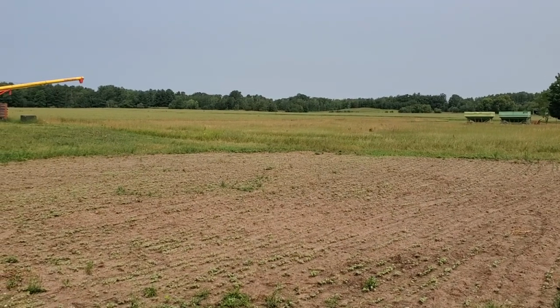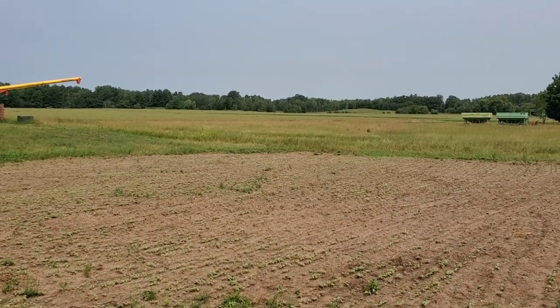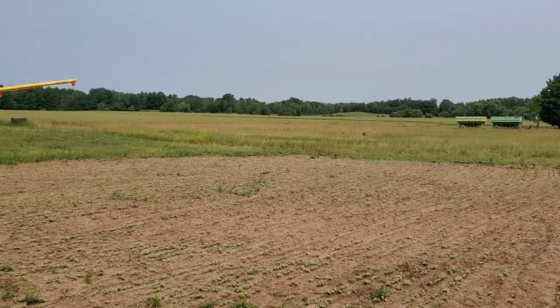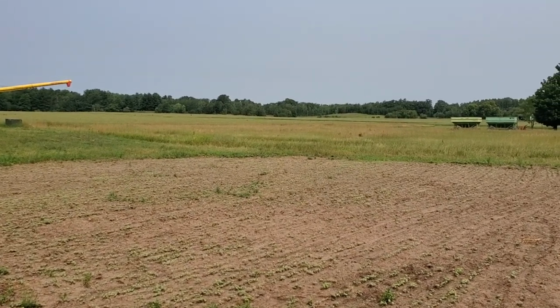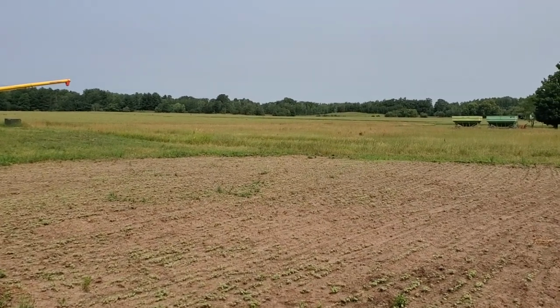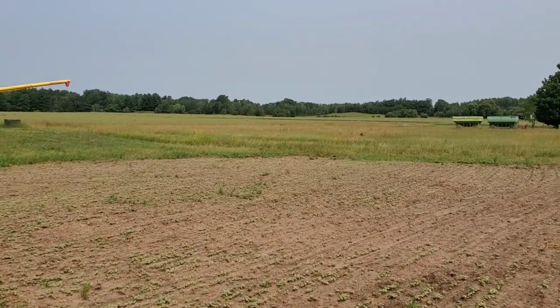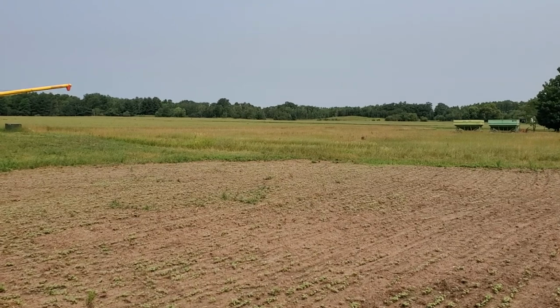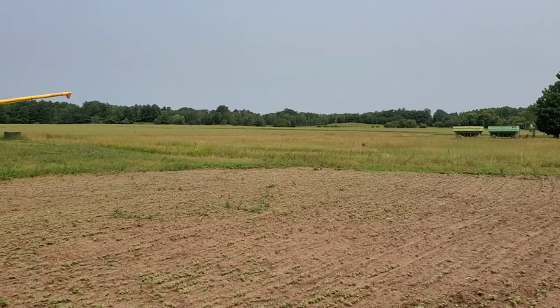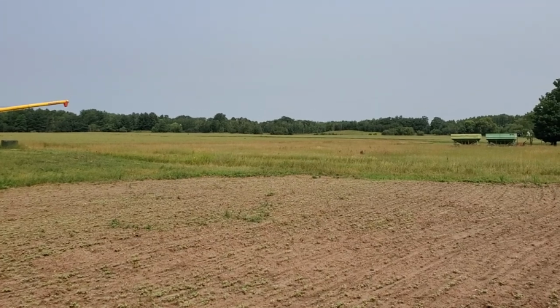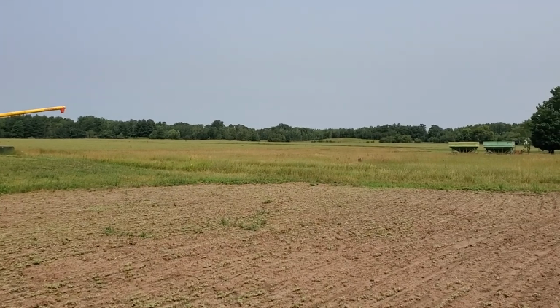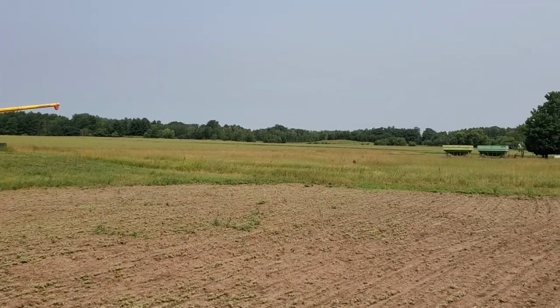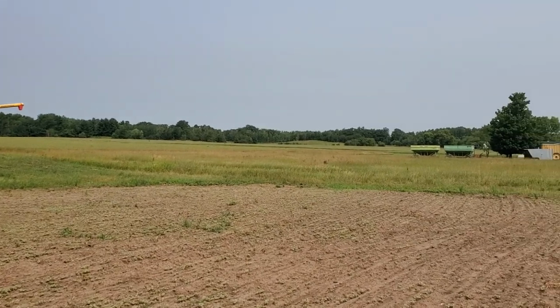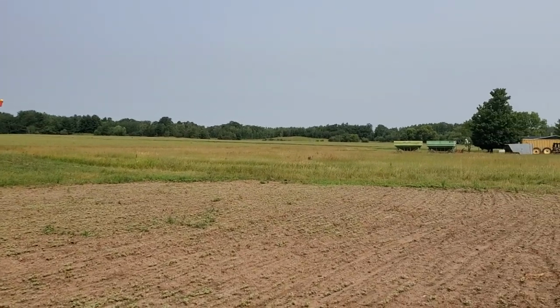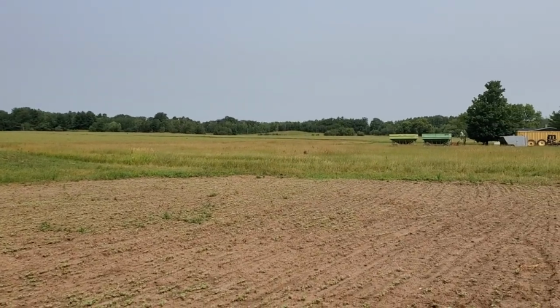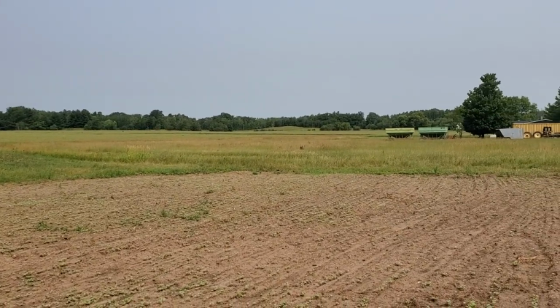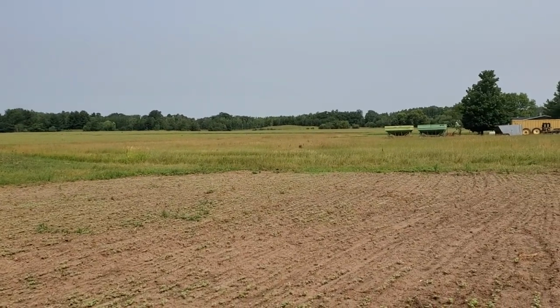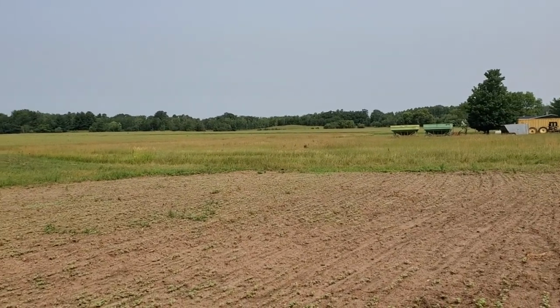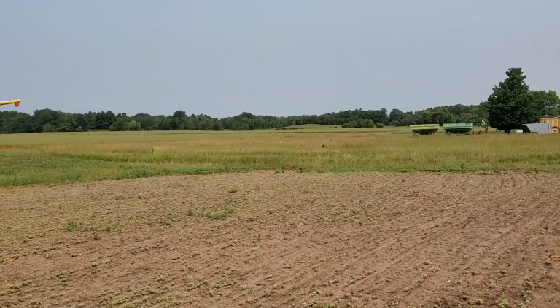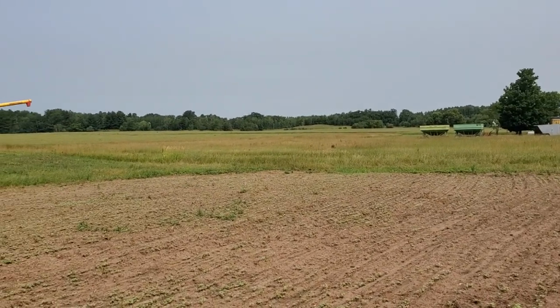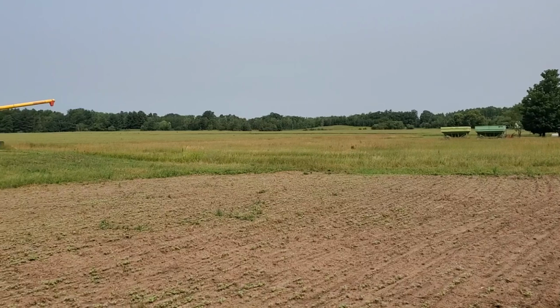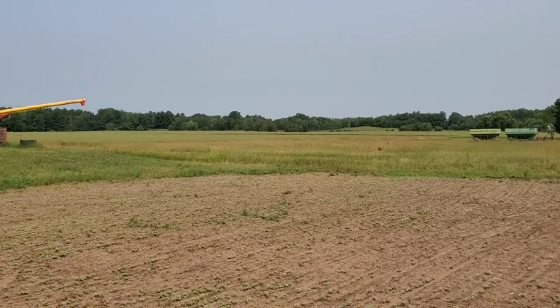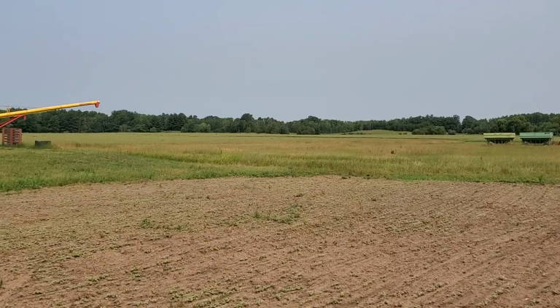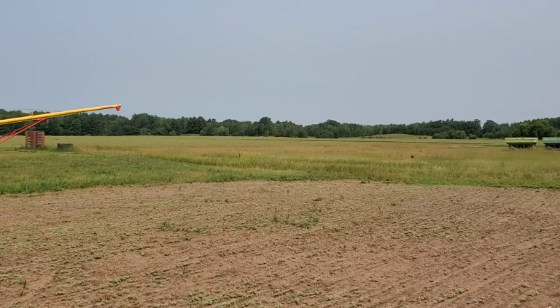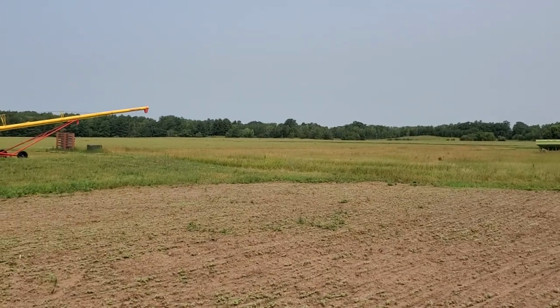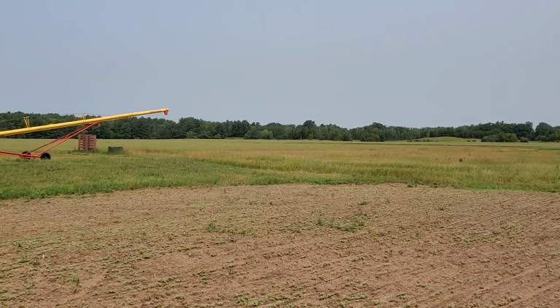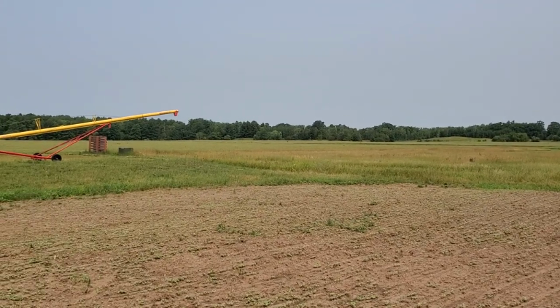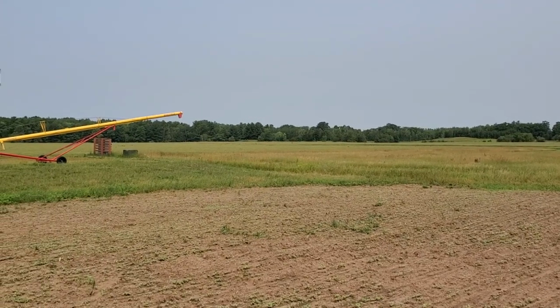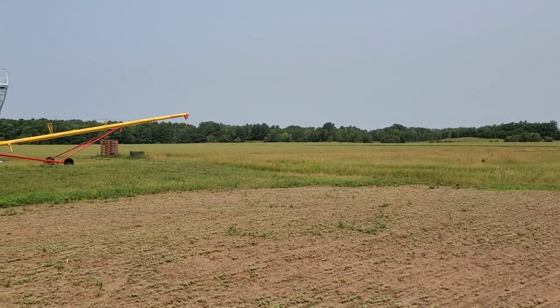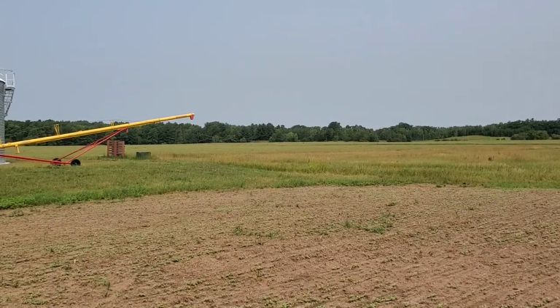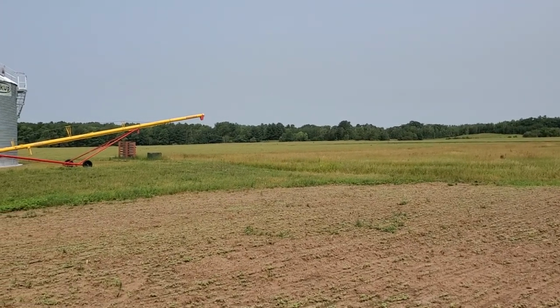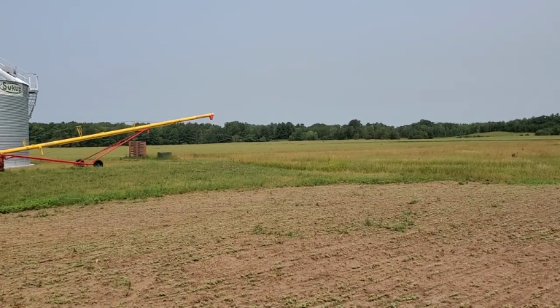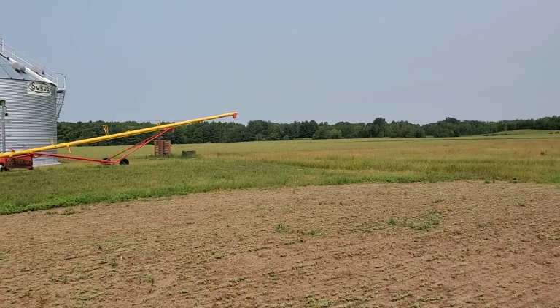I'm out here to show the wheat. It's July 14th. Still two or three weeks away from harvest. It's just starting to turn the head of the wheat a little yellow.